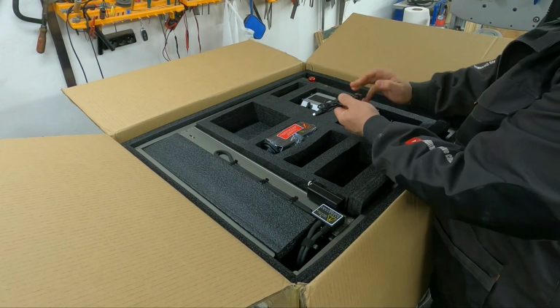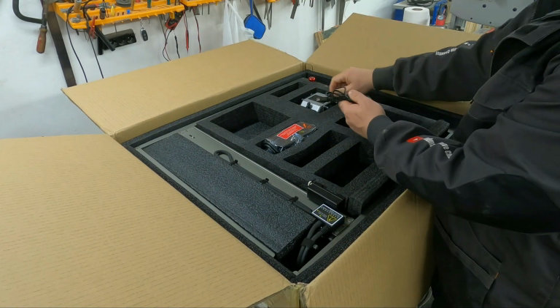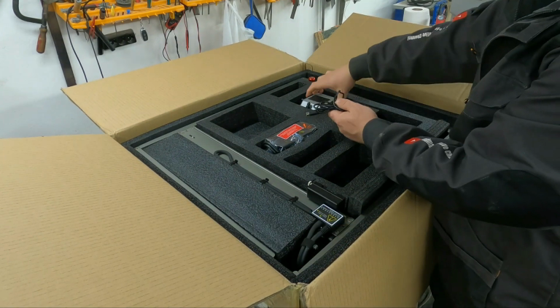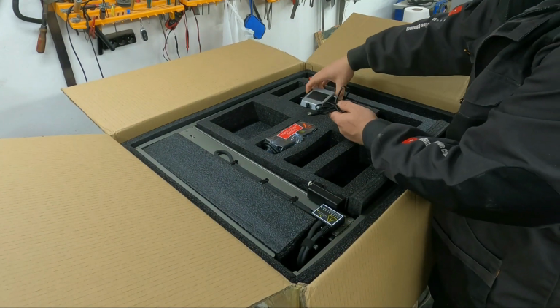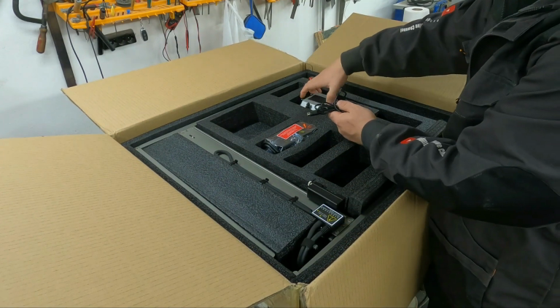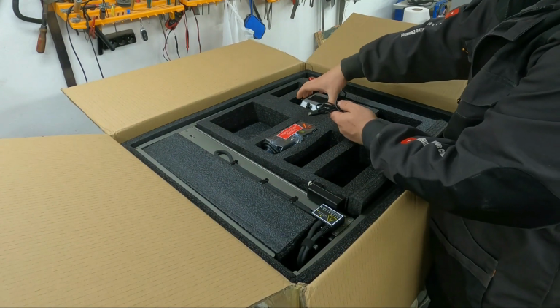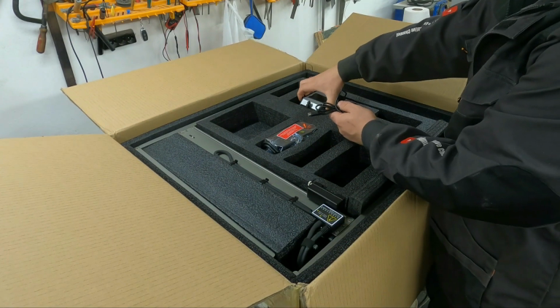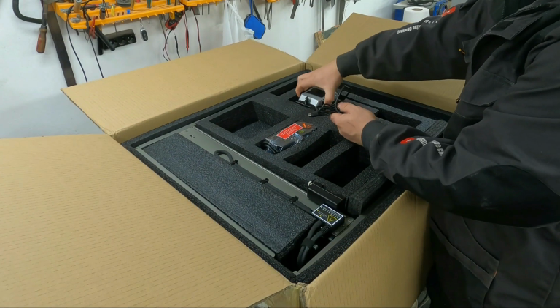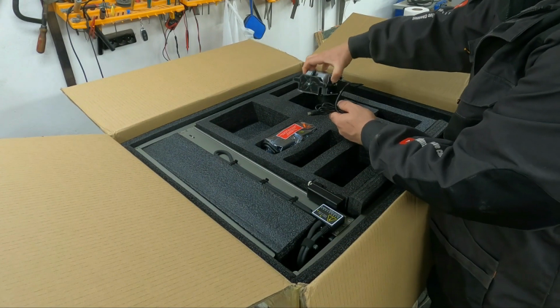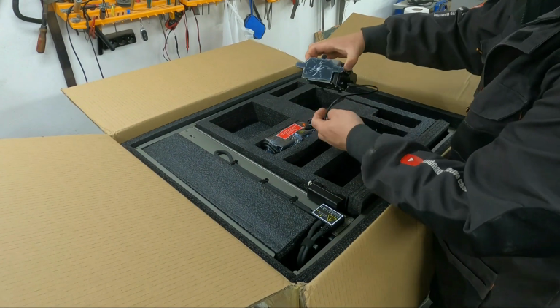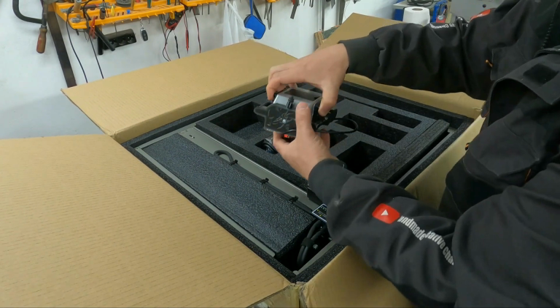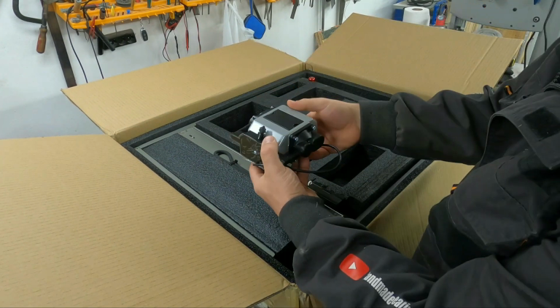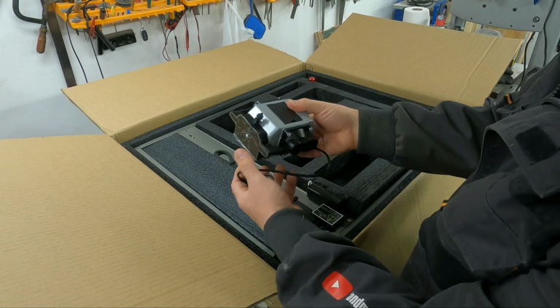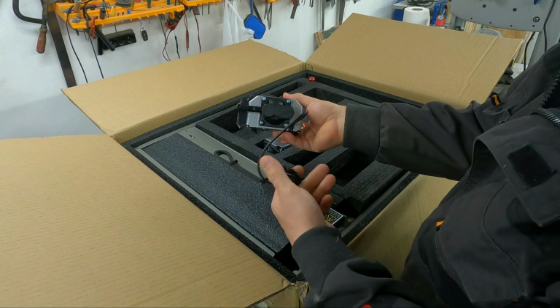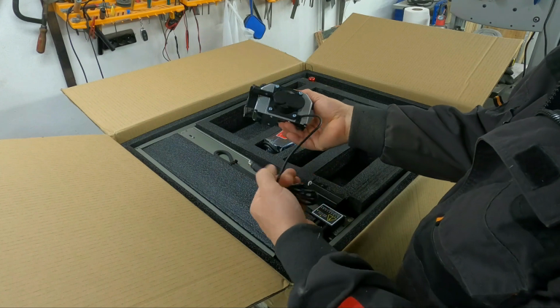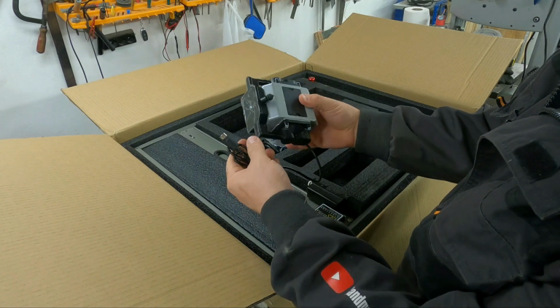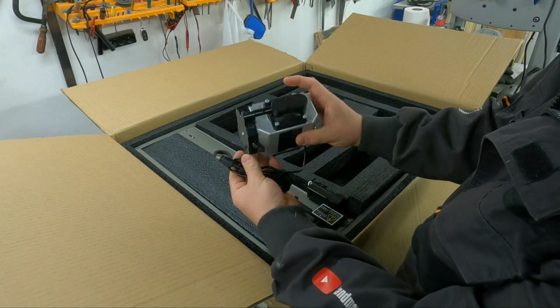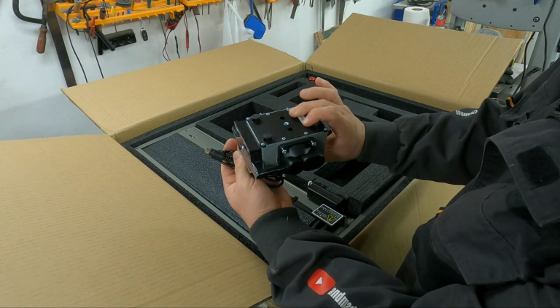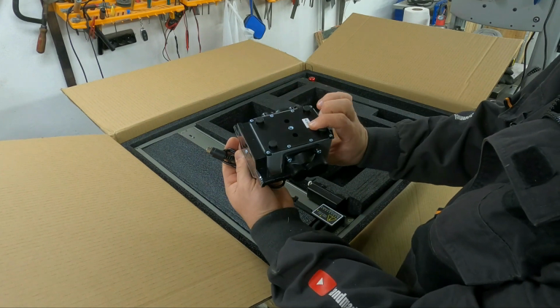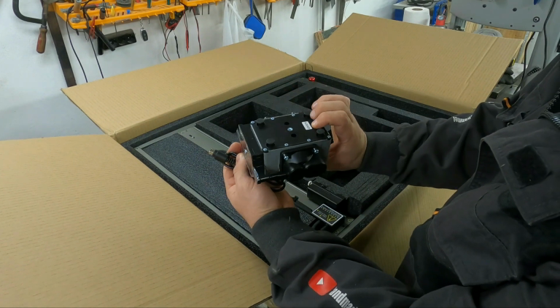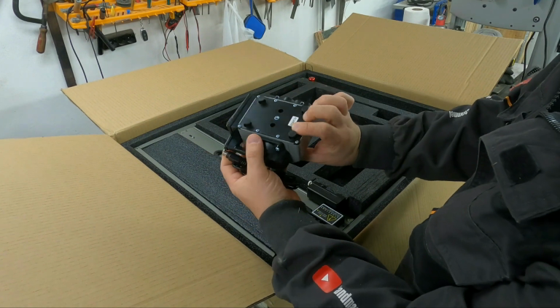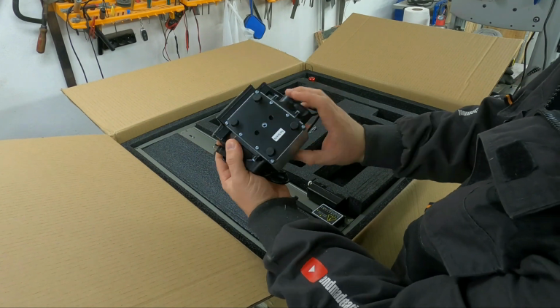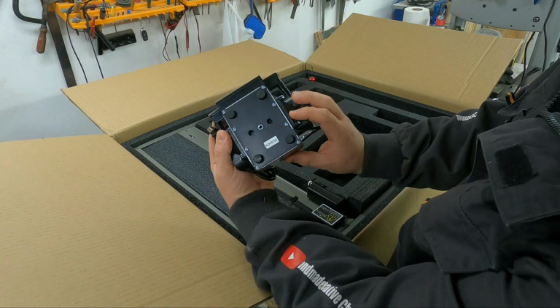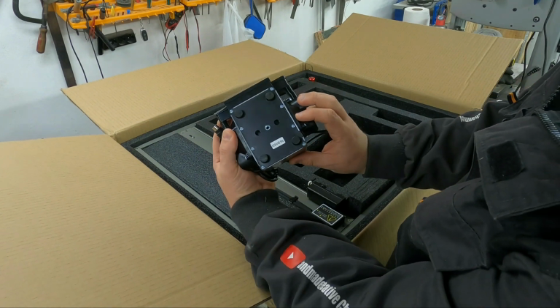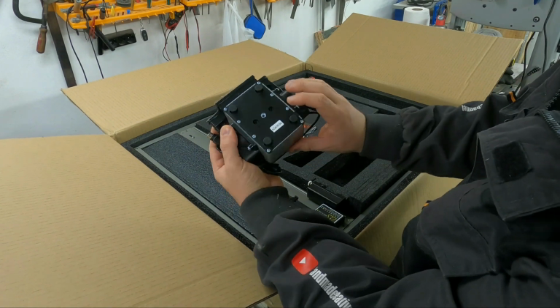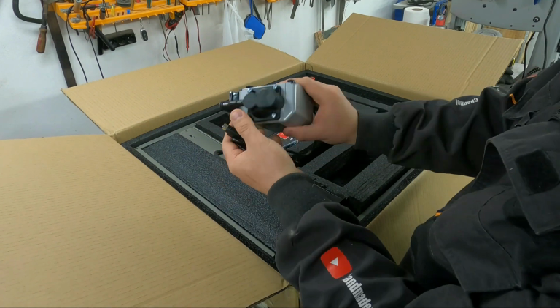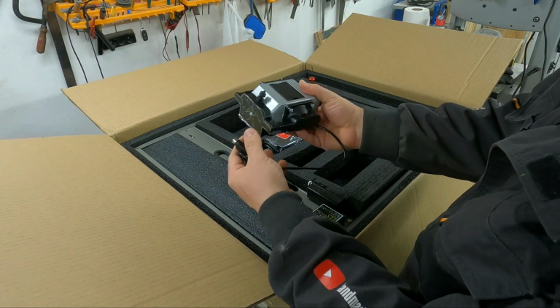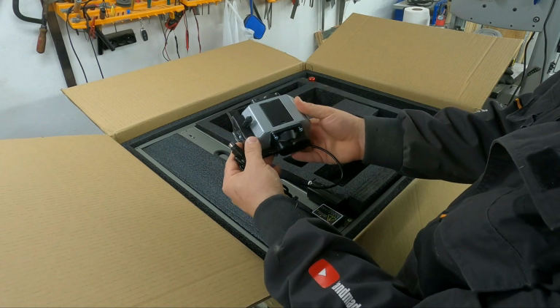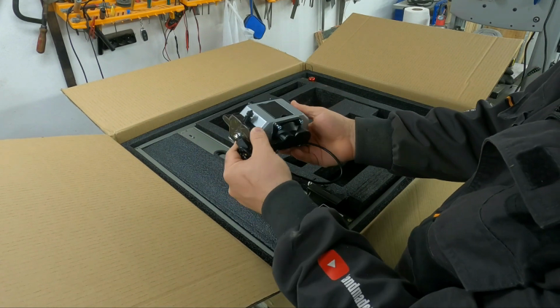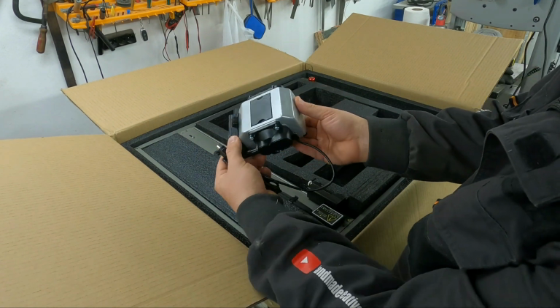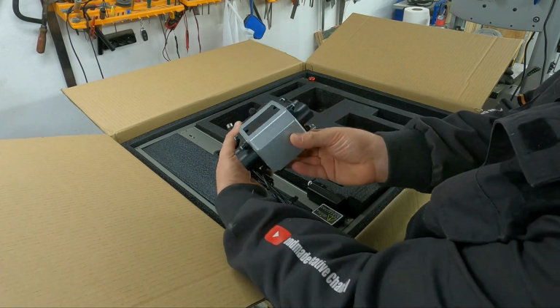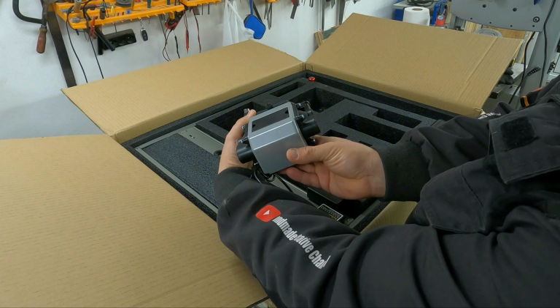One of the most important elements in this machine is the air pump, which helps a lot in cutting the workpieces. The air pump runs at 24 volts and 62.5 hertz.